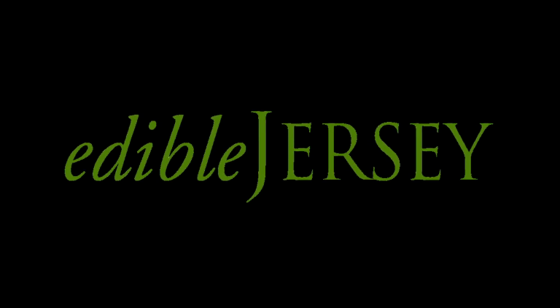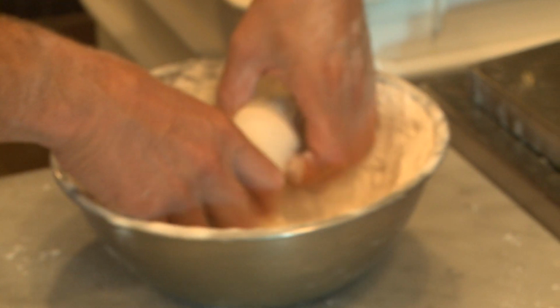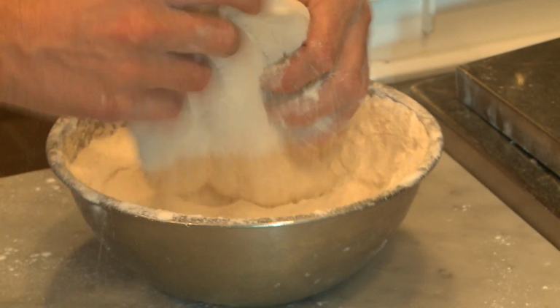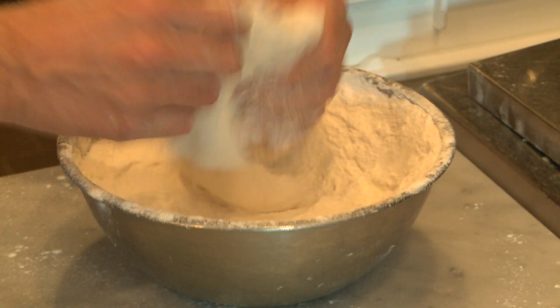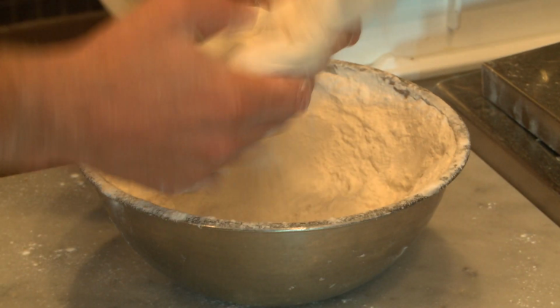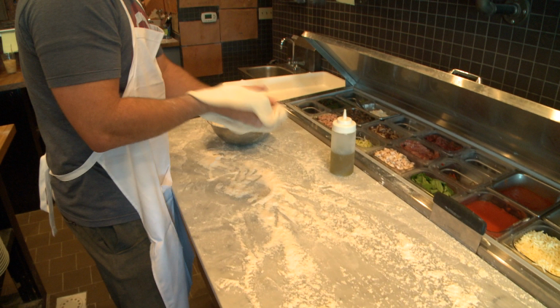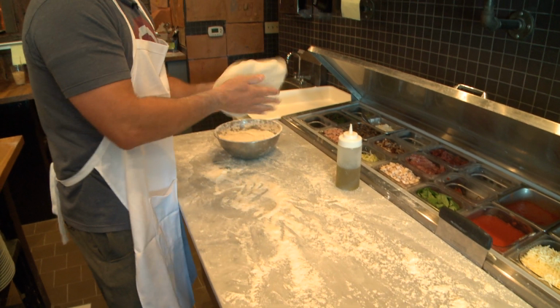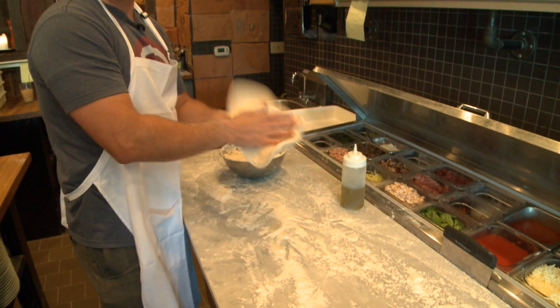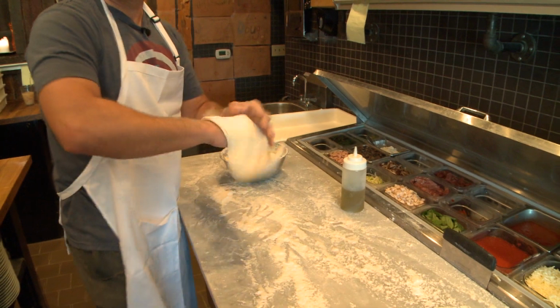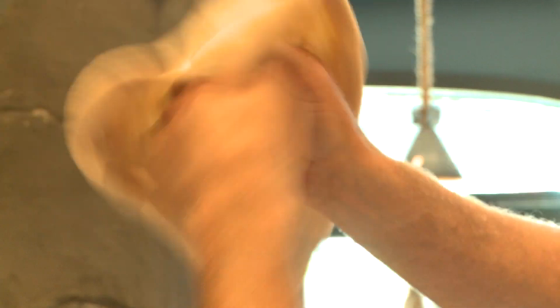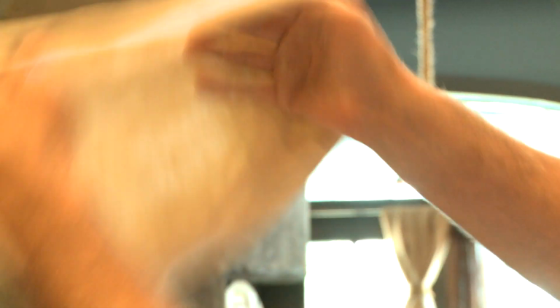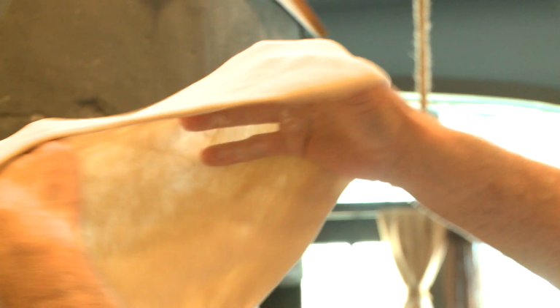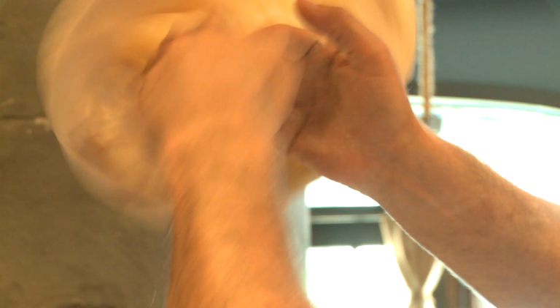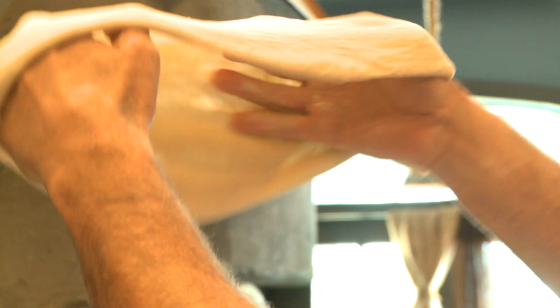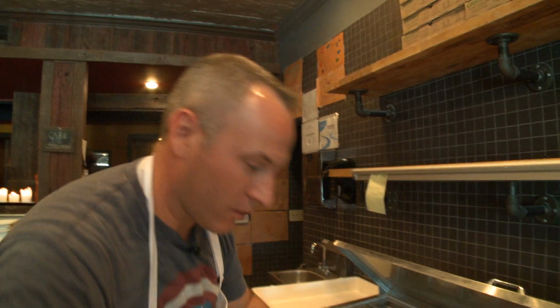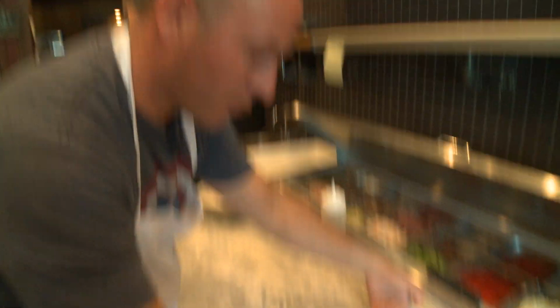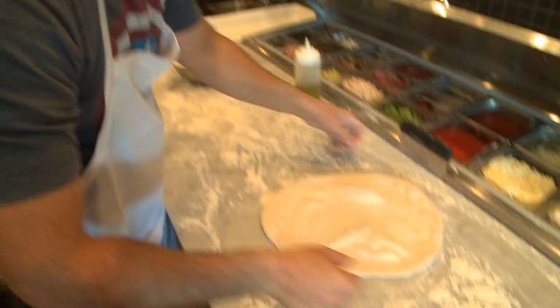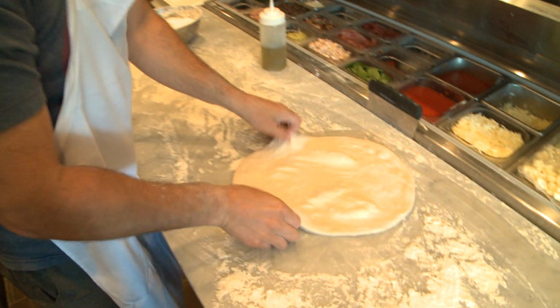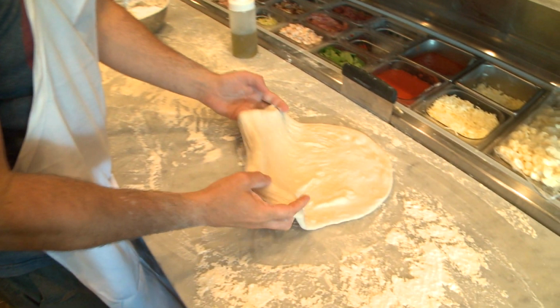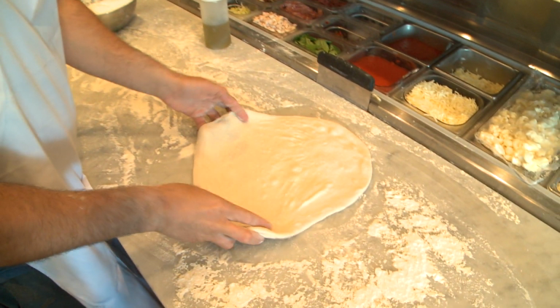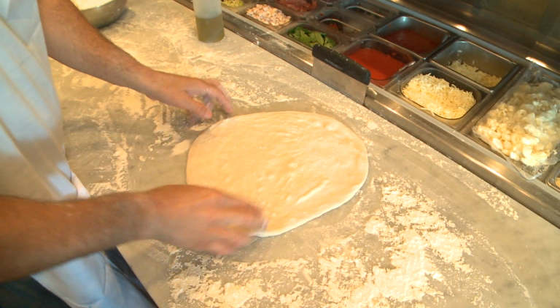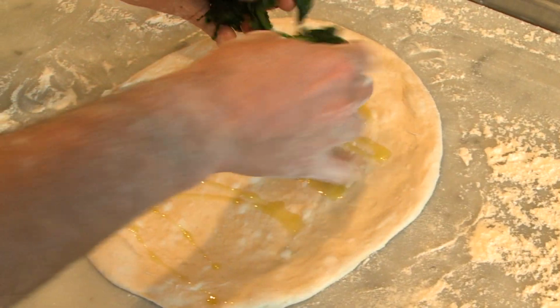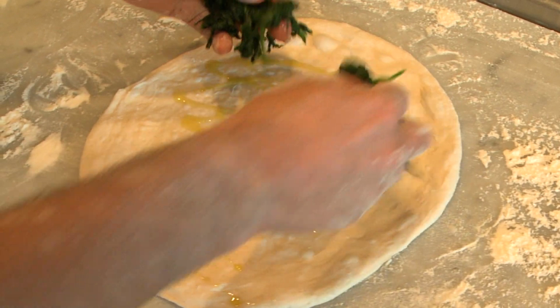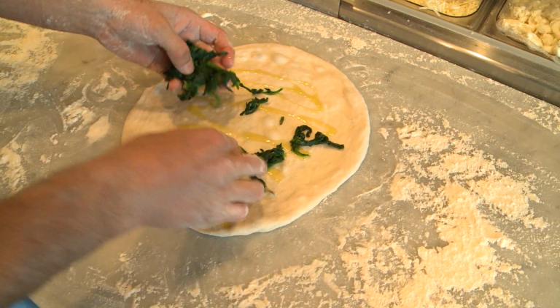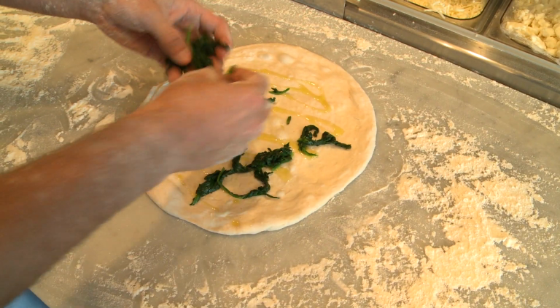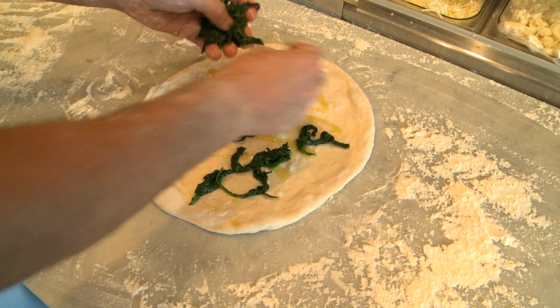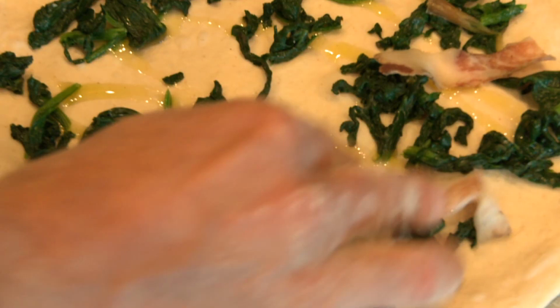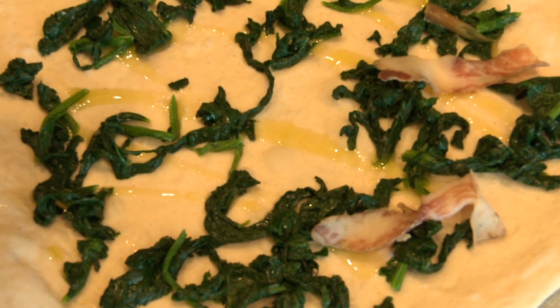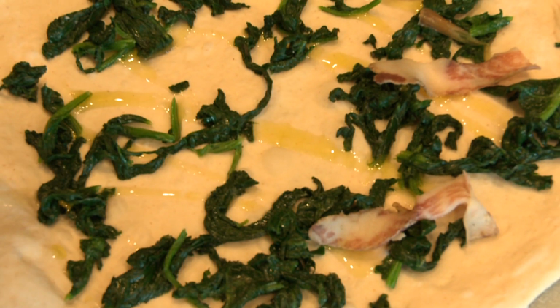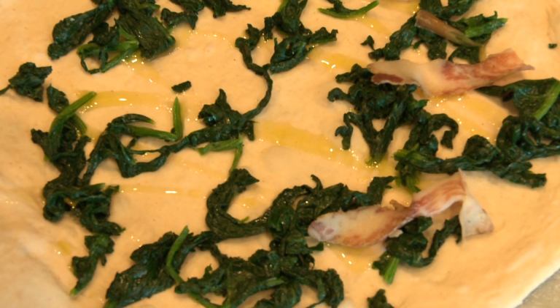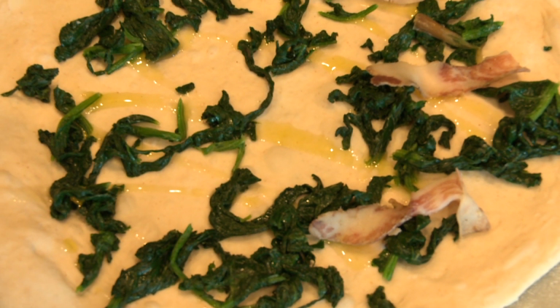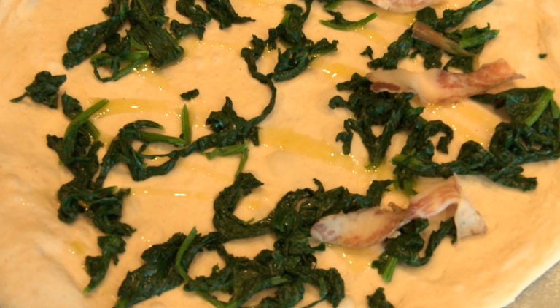This is the spinach pie. First, it's the dough, which I started at home in my oven. Some Brocco Farm spinach. This comes from Ali's Salon Maria.